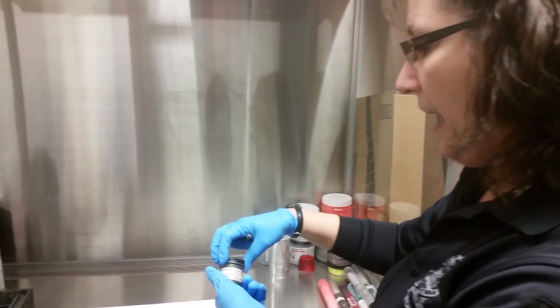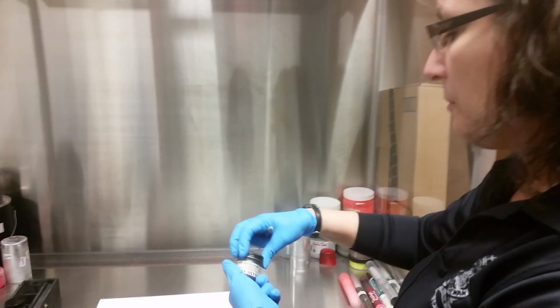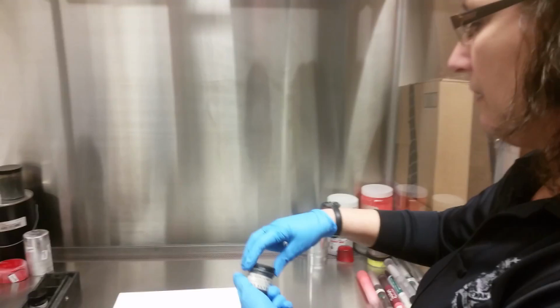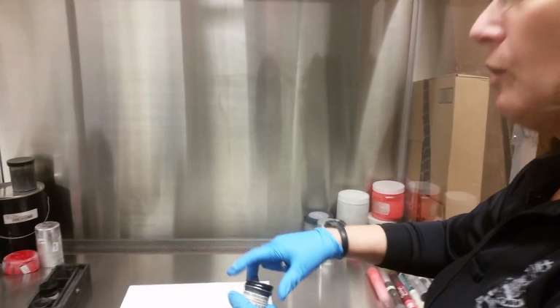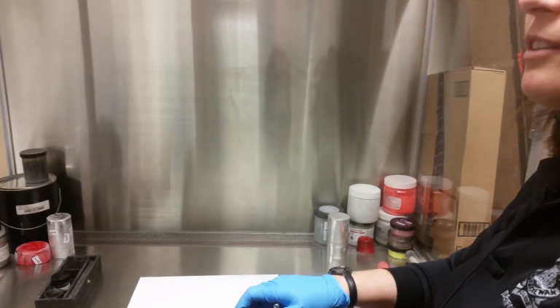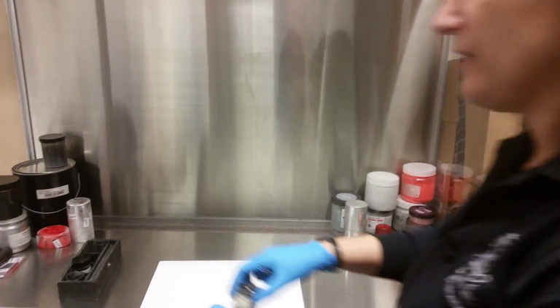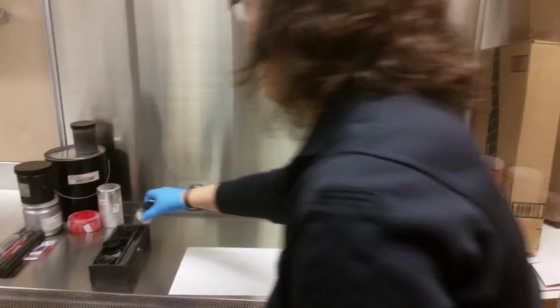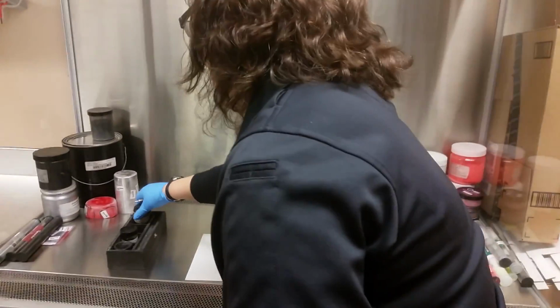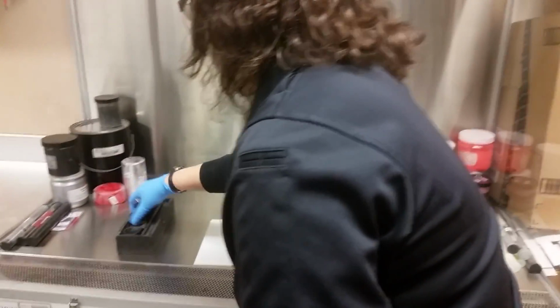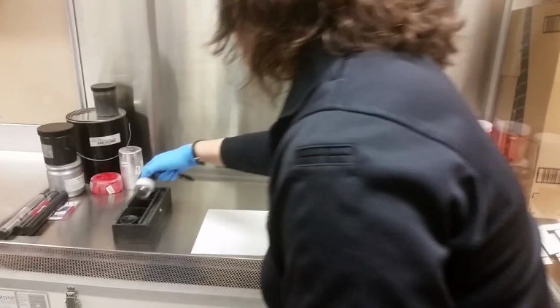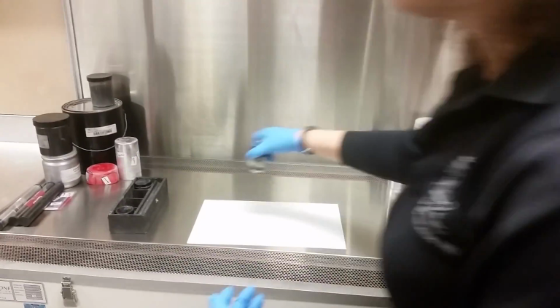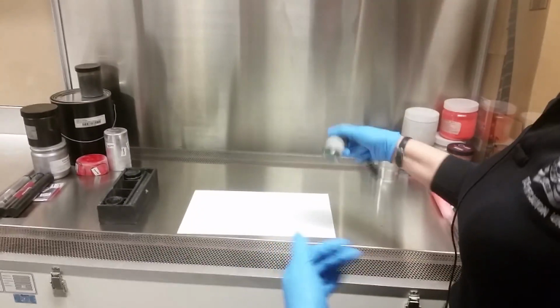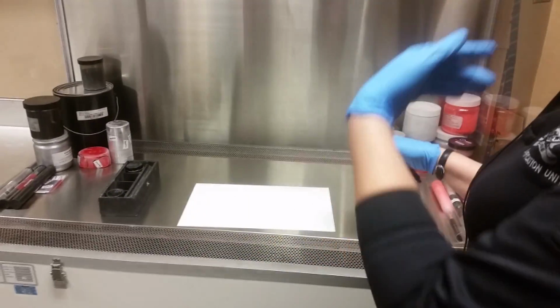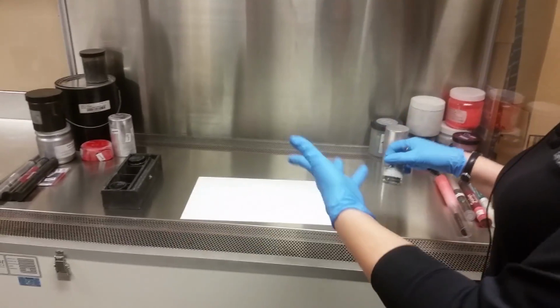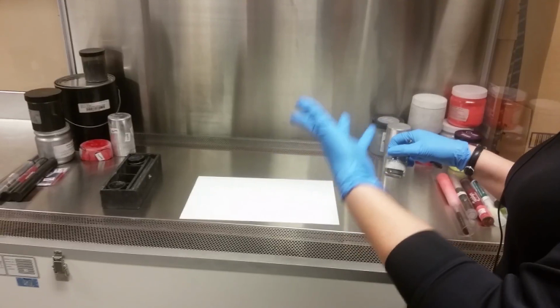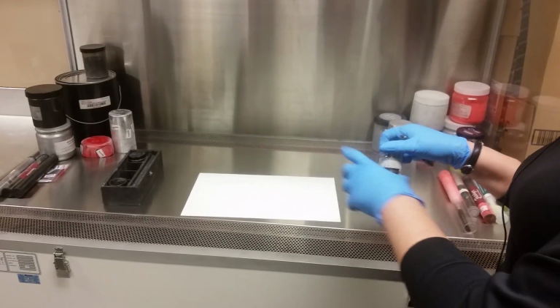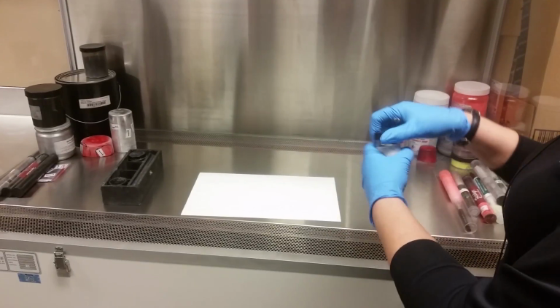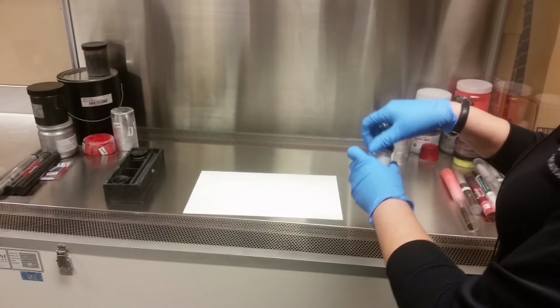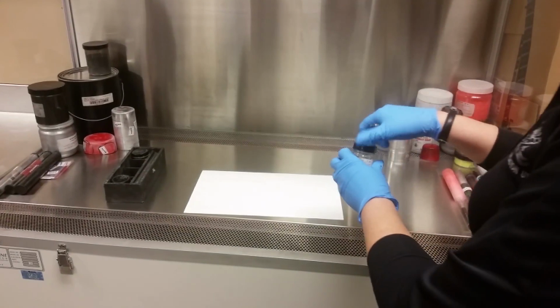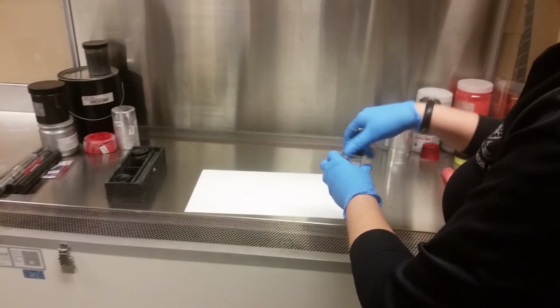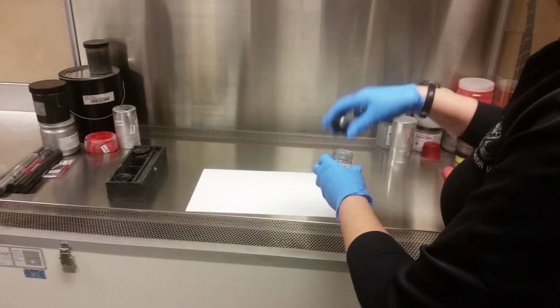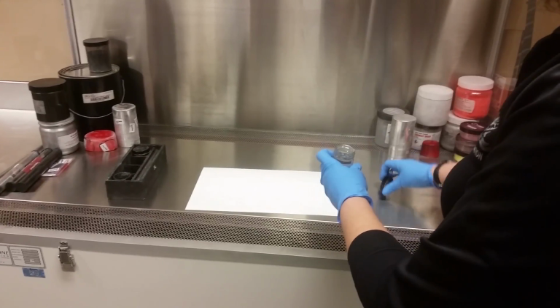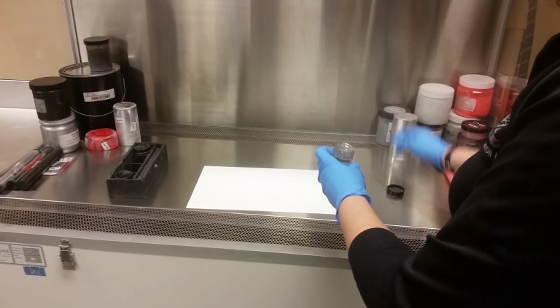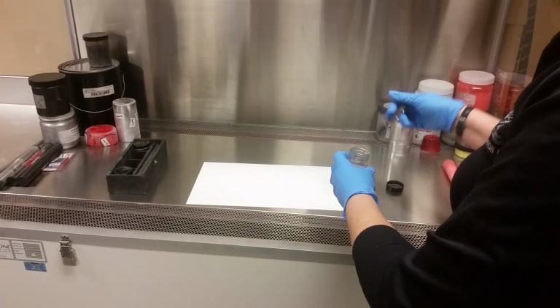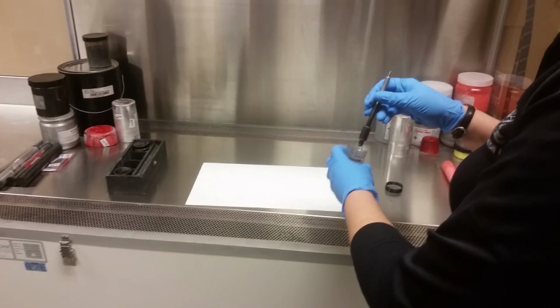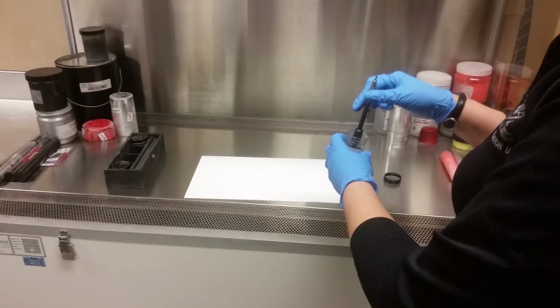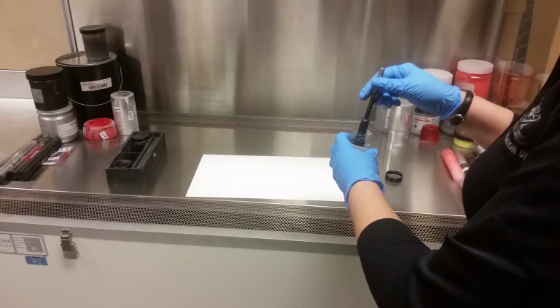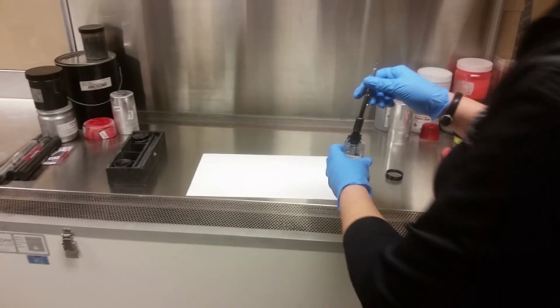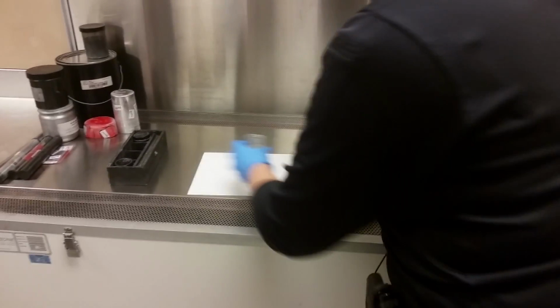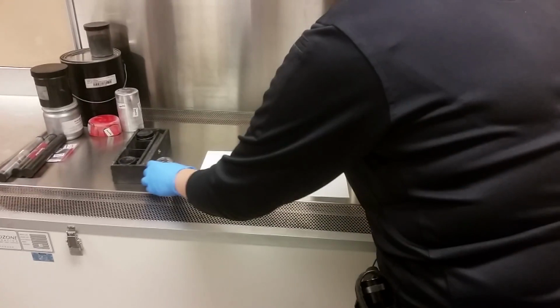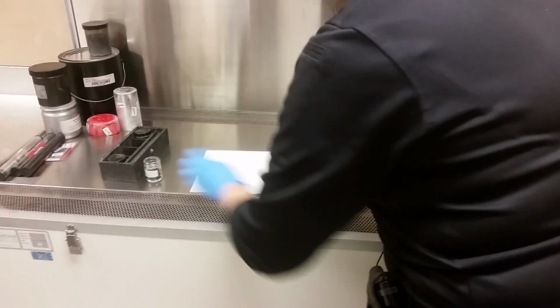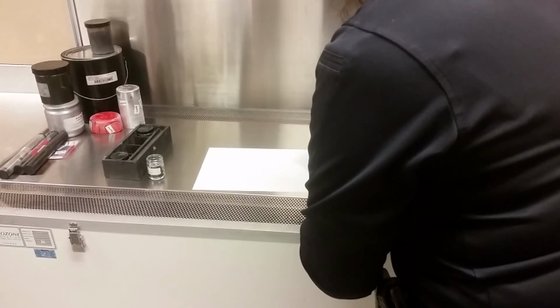And this would be on whatever surface. If you believe someone has touched something, then we'll test for fingerprints. And again, there are several different ways that this can be done depending on the object.